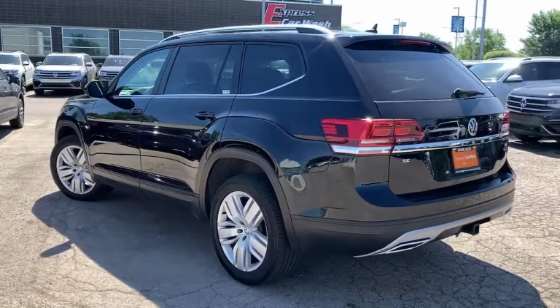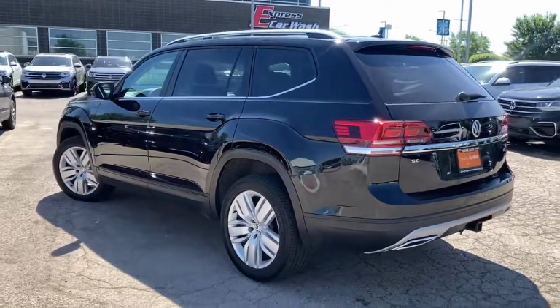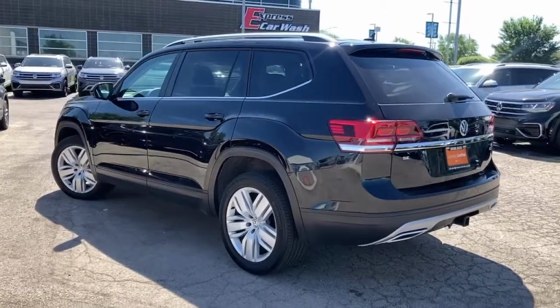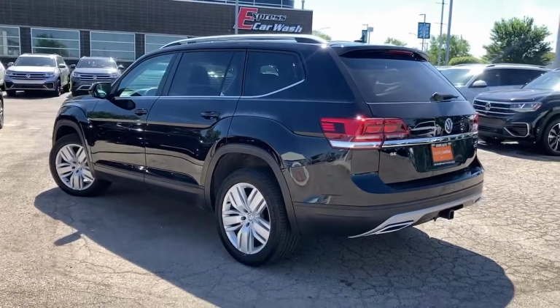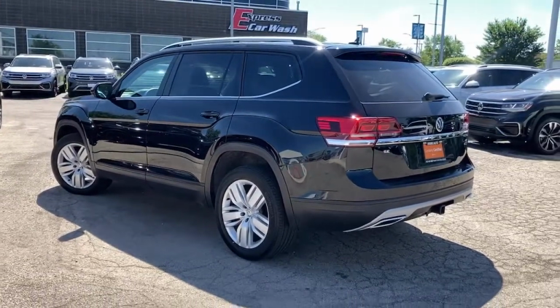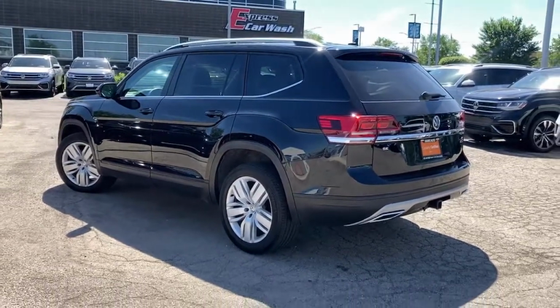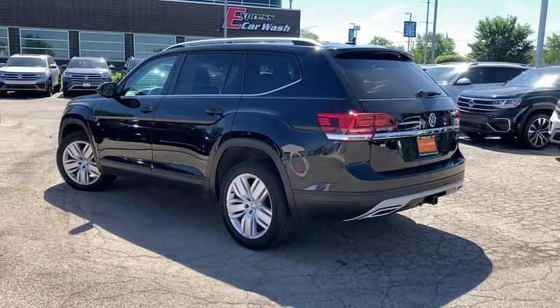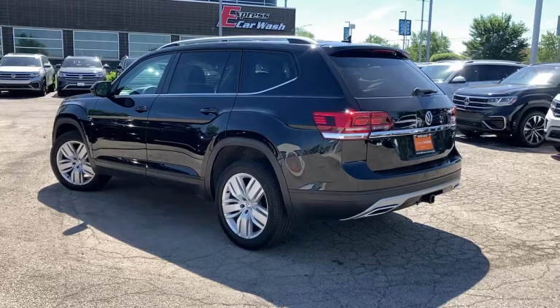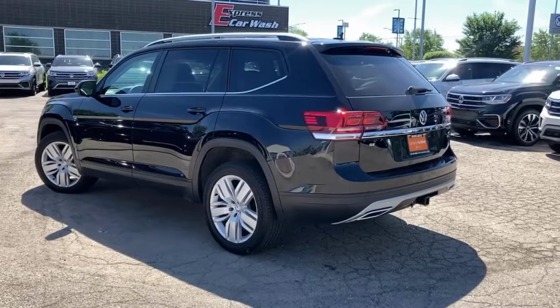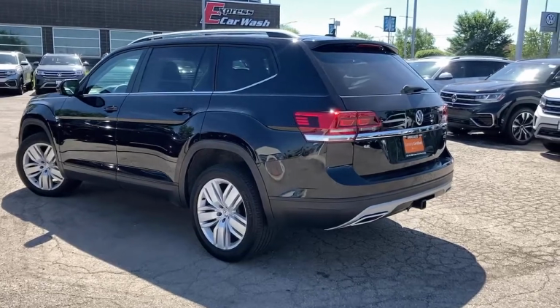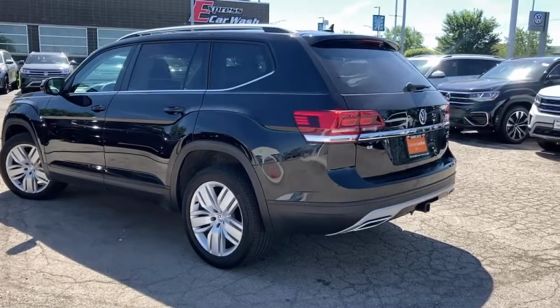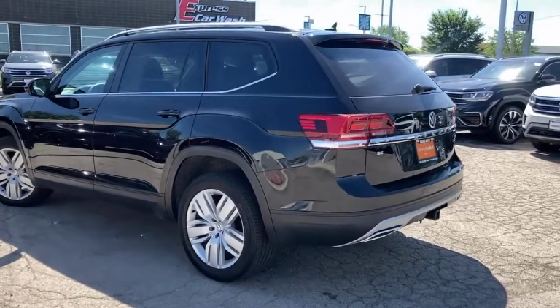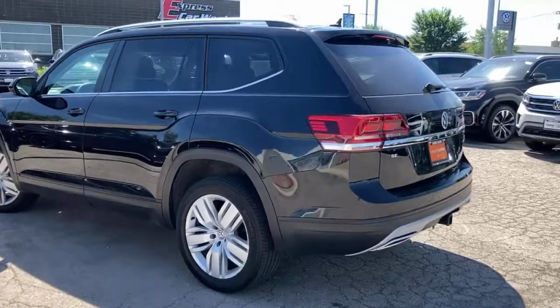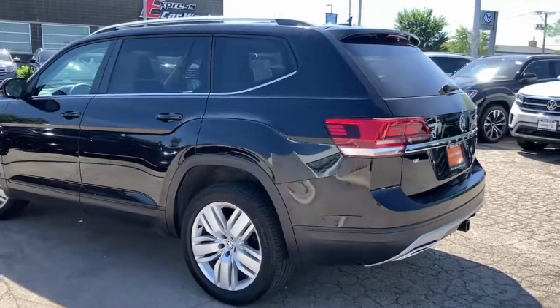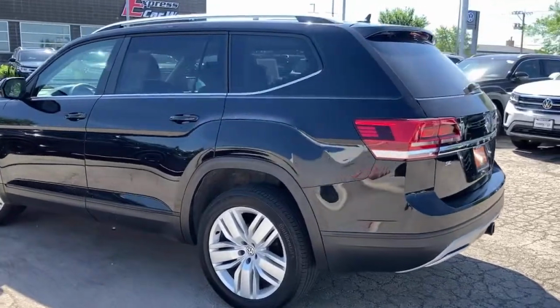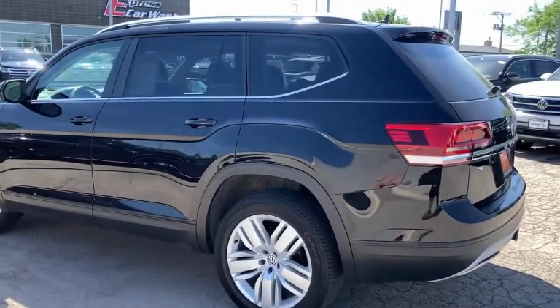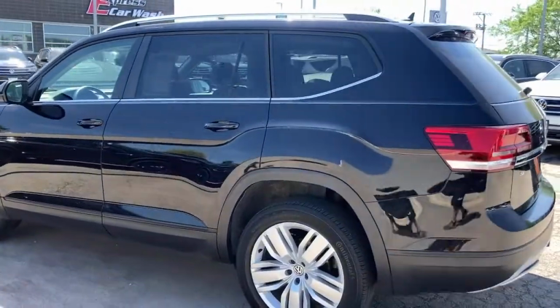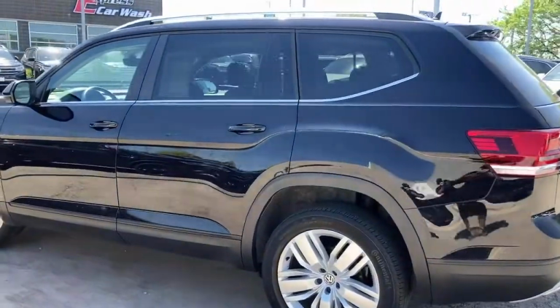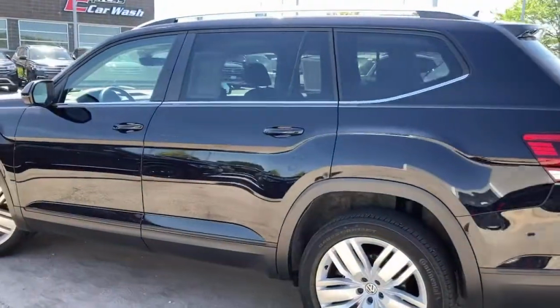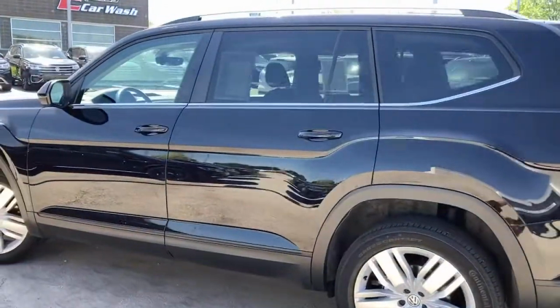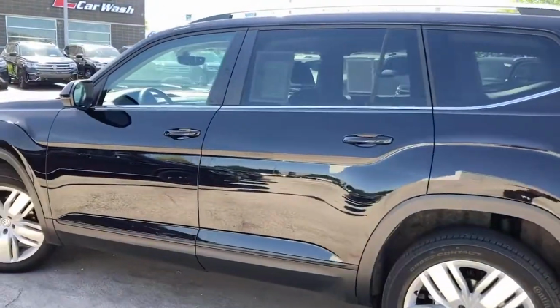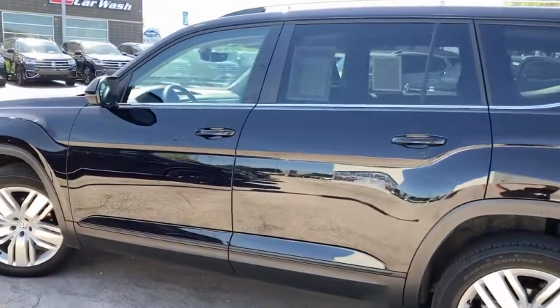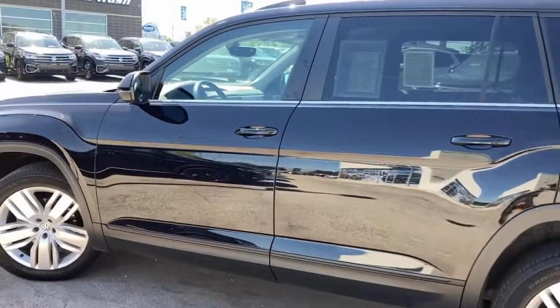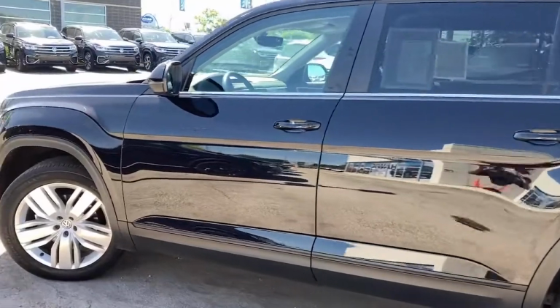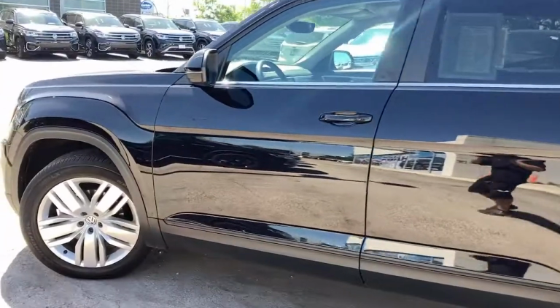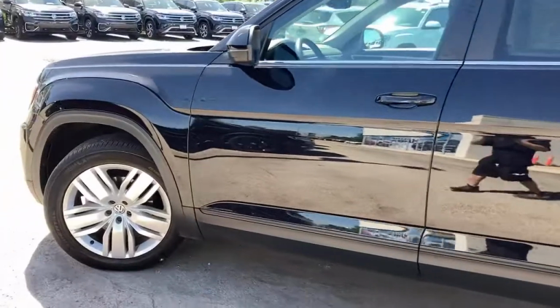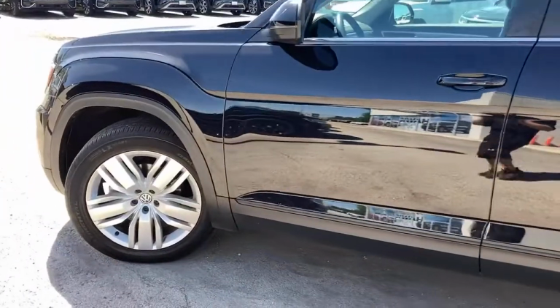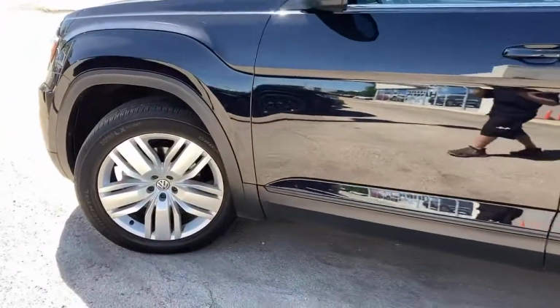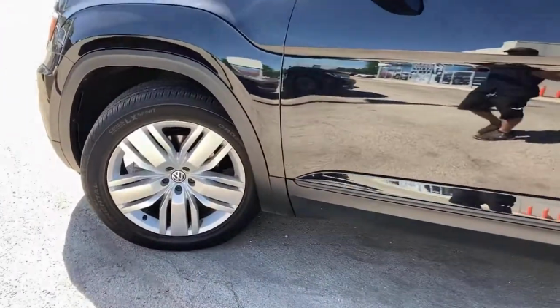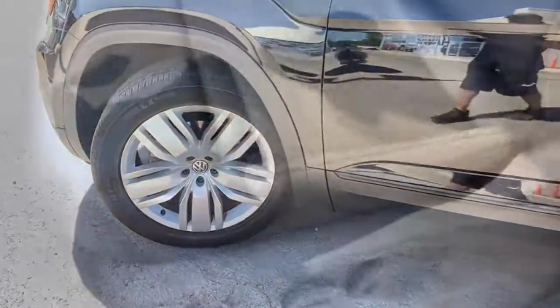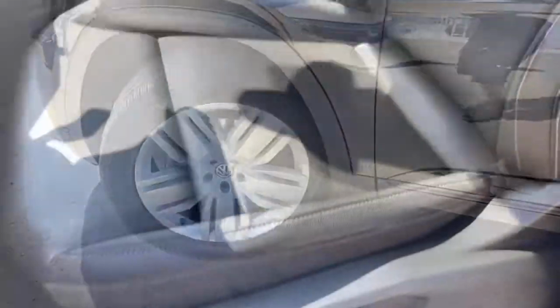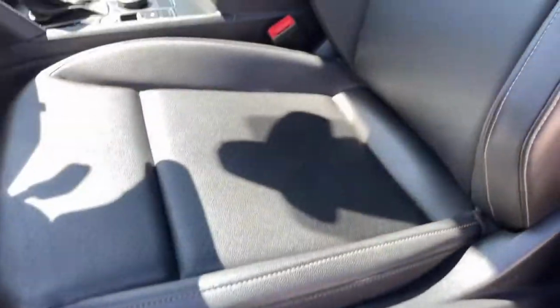These are just some of the great options this vehicle comes with: backup camera. Feel prepared for whatever the road has in store in this capable Atlas. Treat yourself to a test drive today.